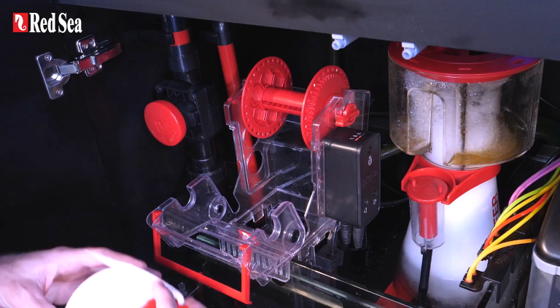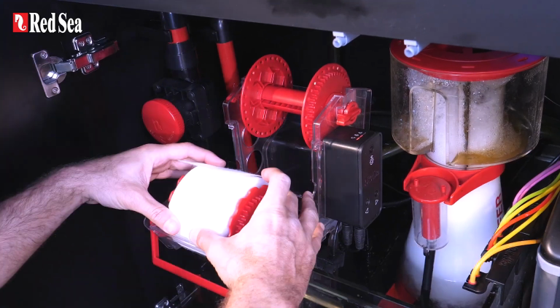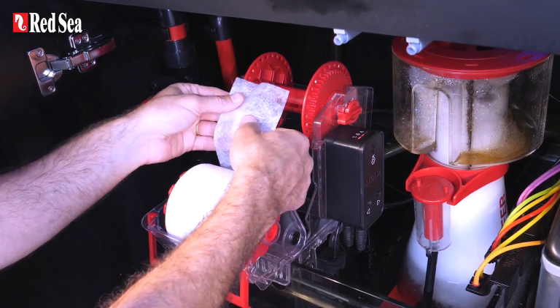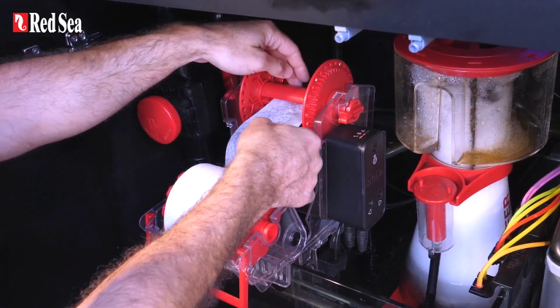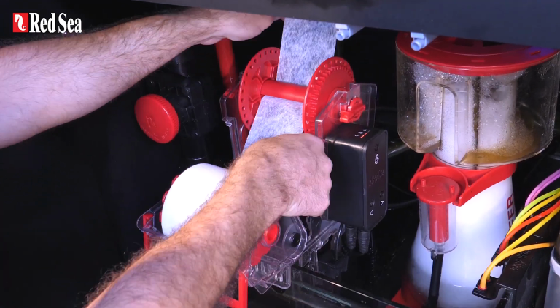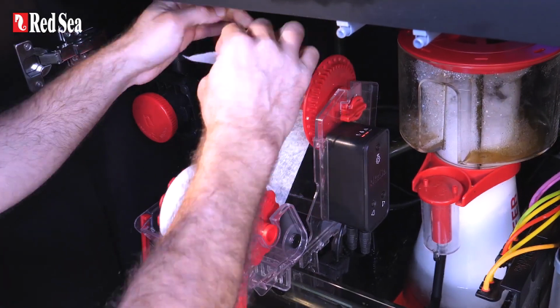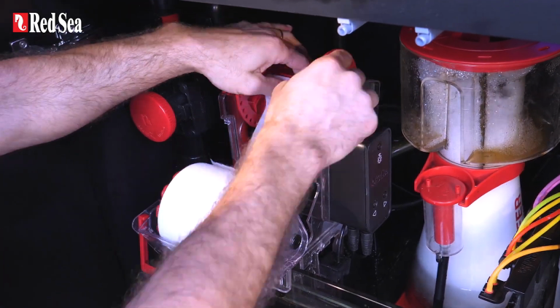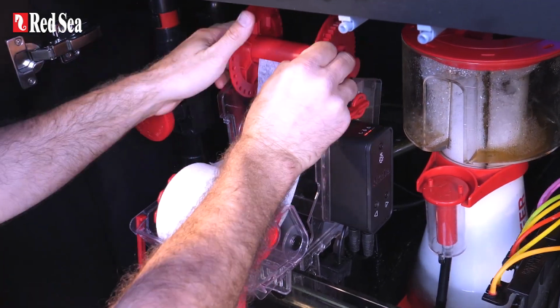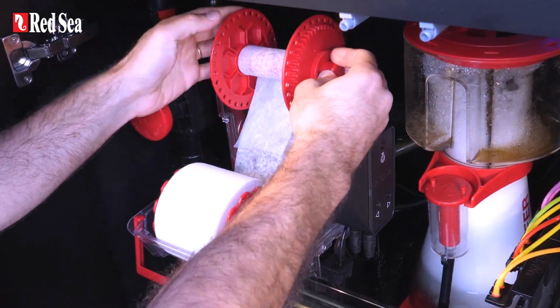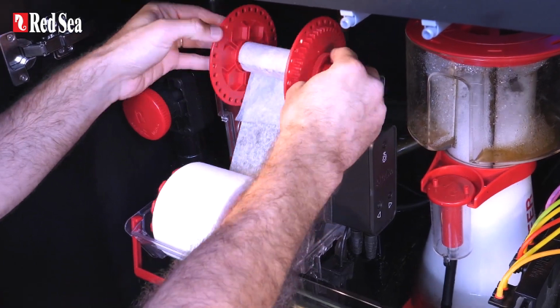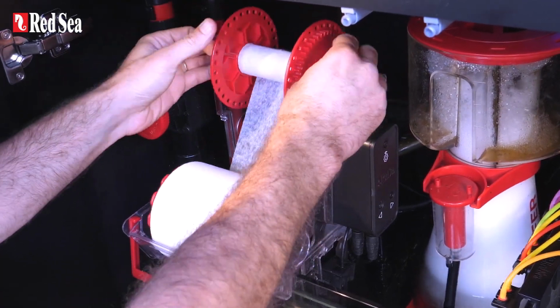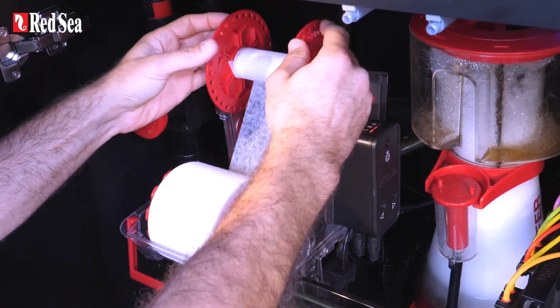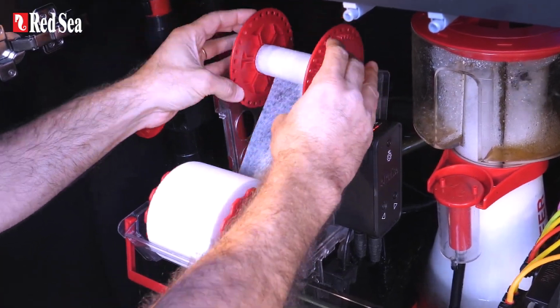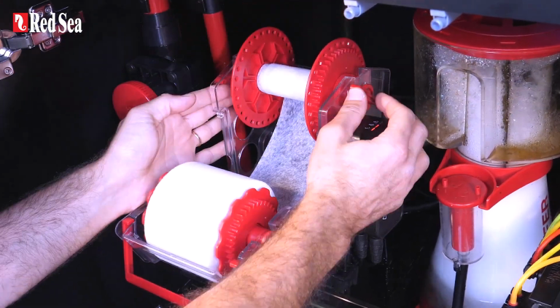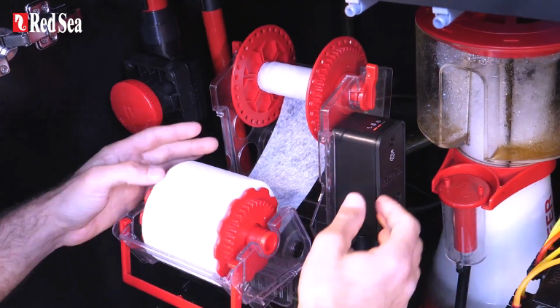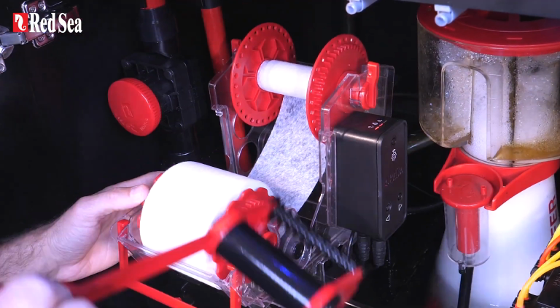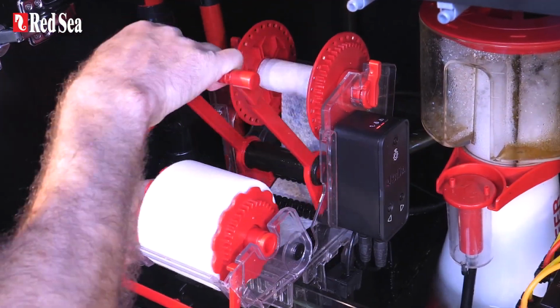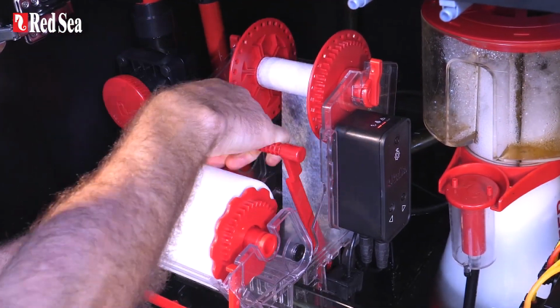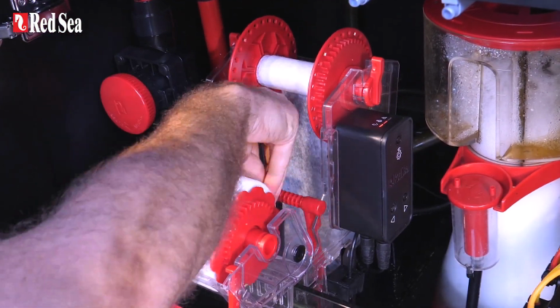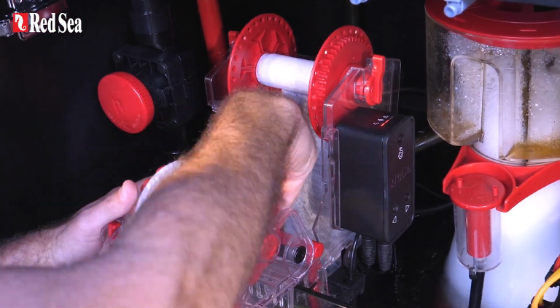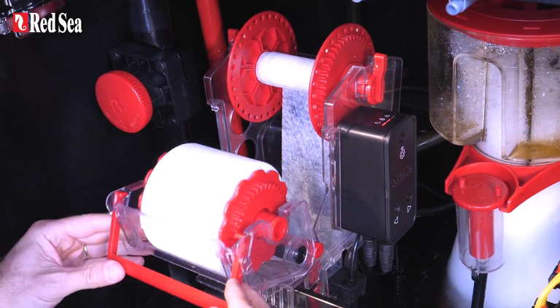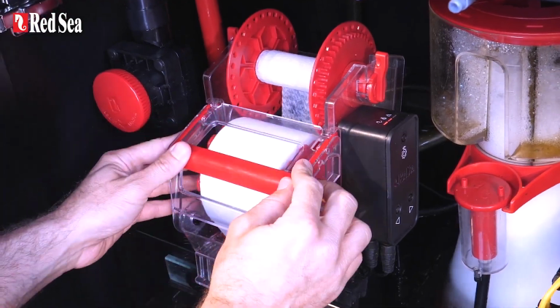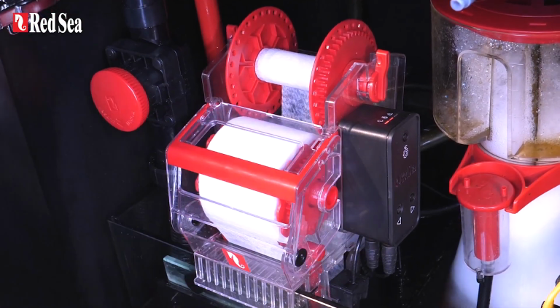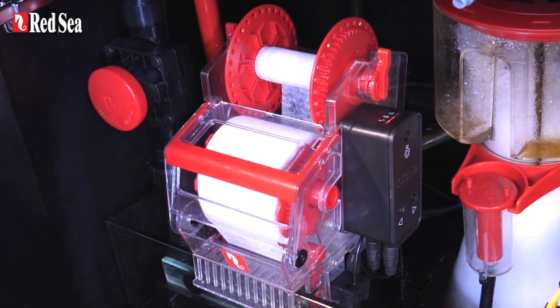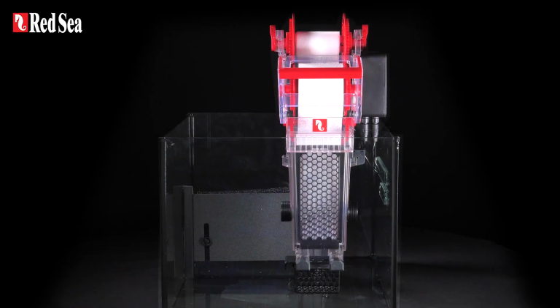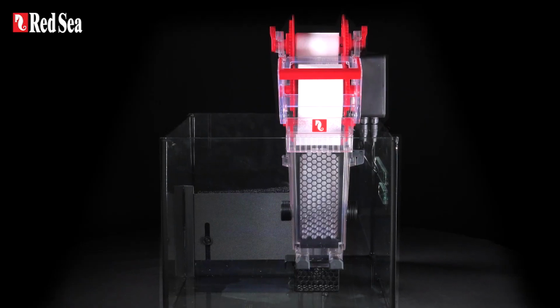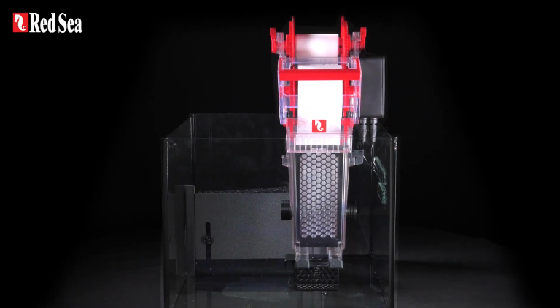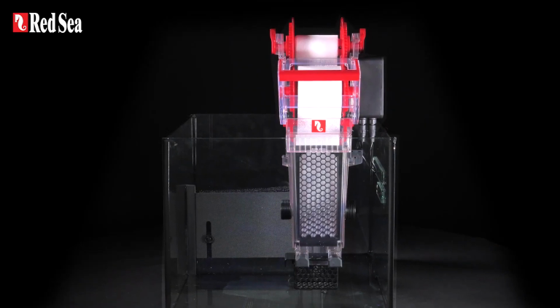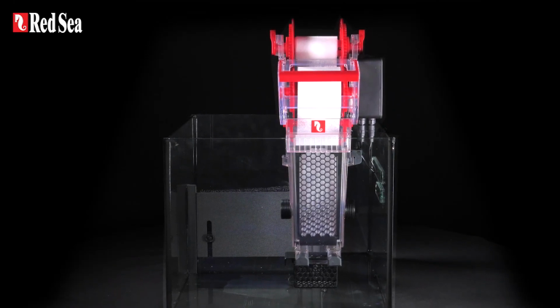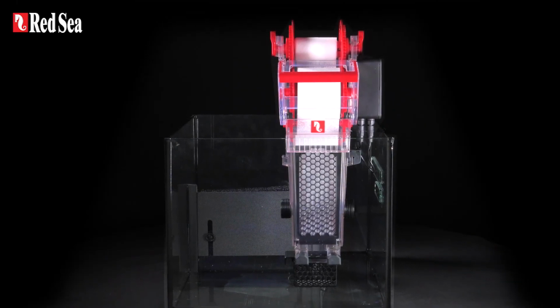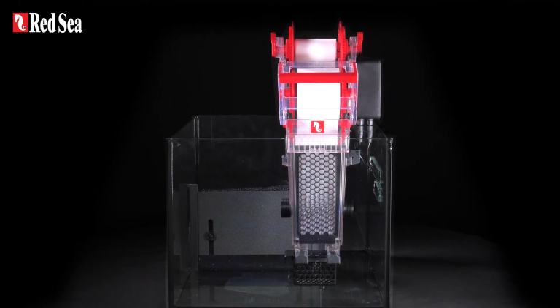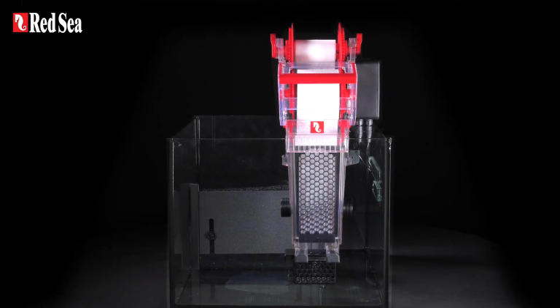It features a super easy mat replacement system that allows you to switch rolls without having to remove the filter from the sump or even turn off the pumps. The ReefMAT 250 comes out of the box fully assembled.